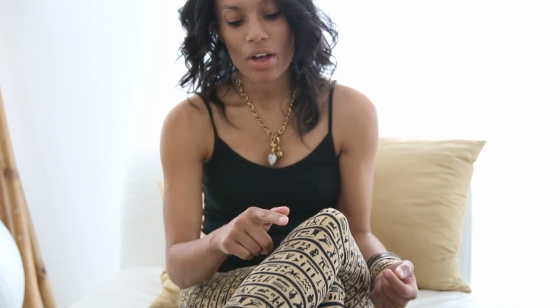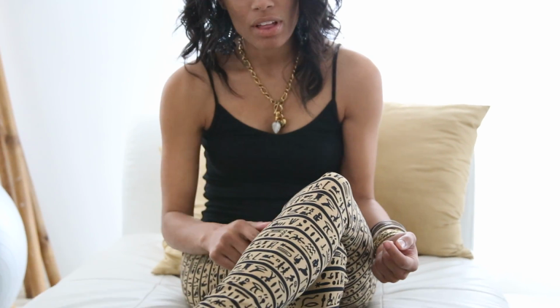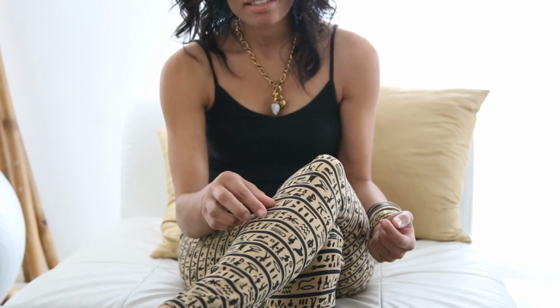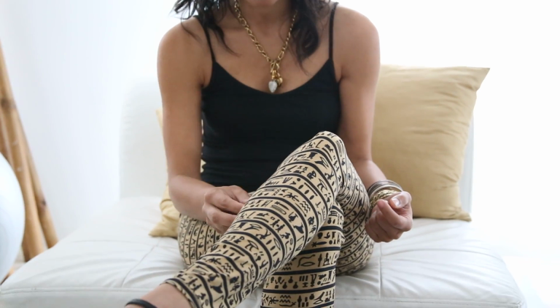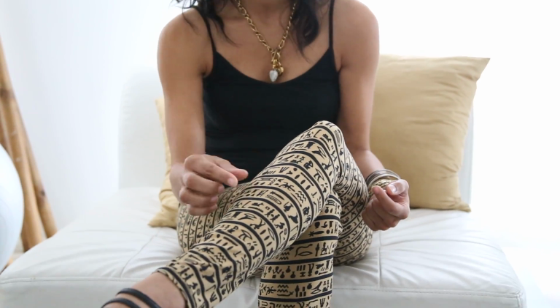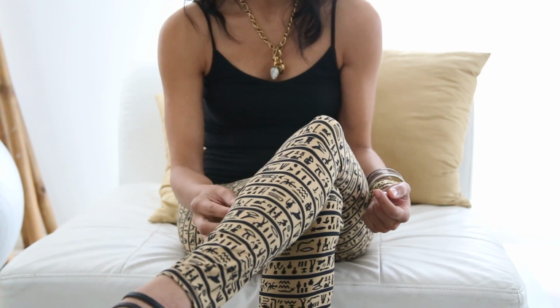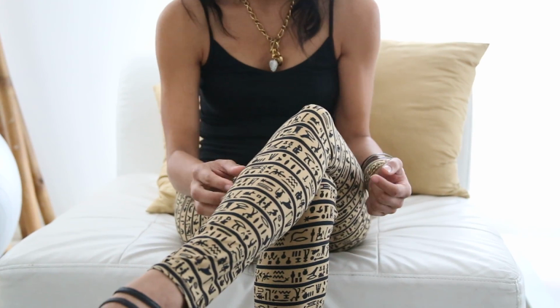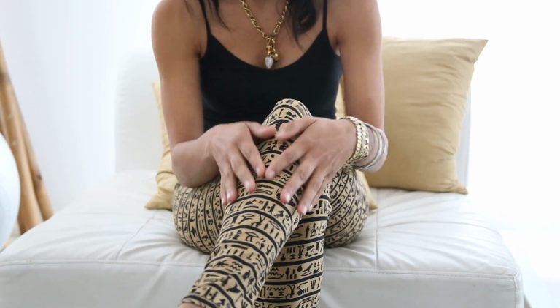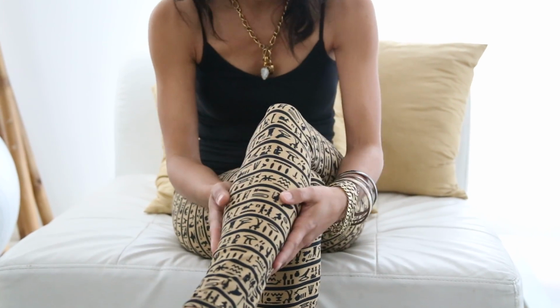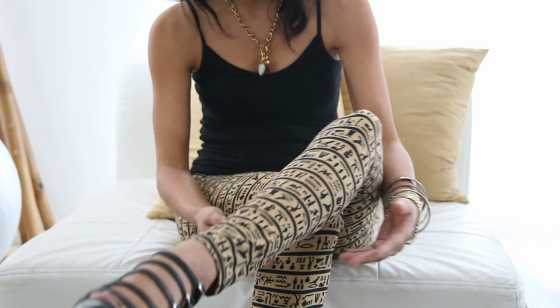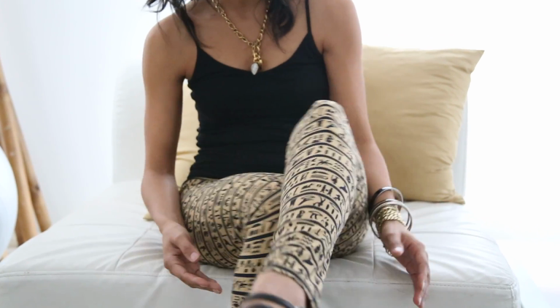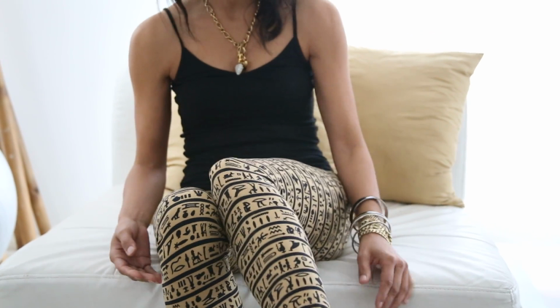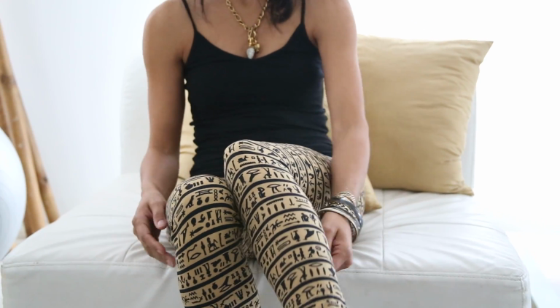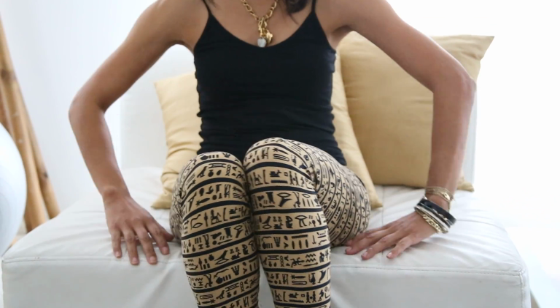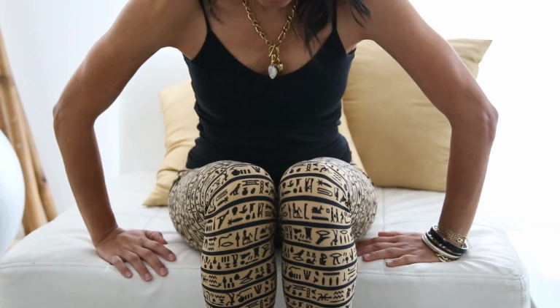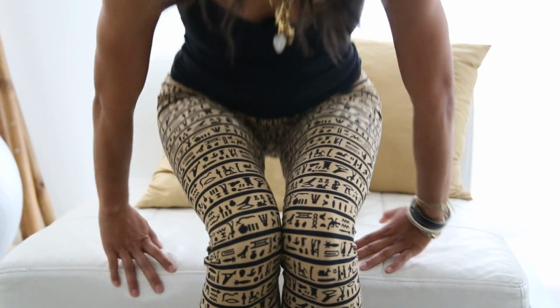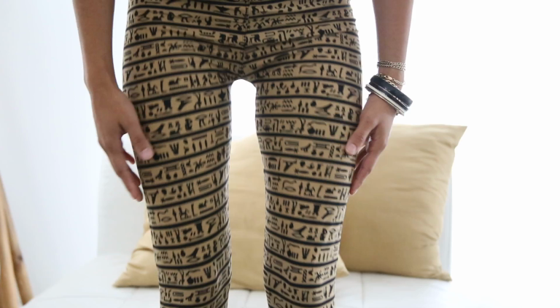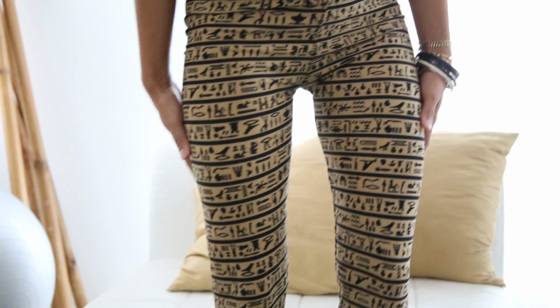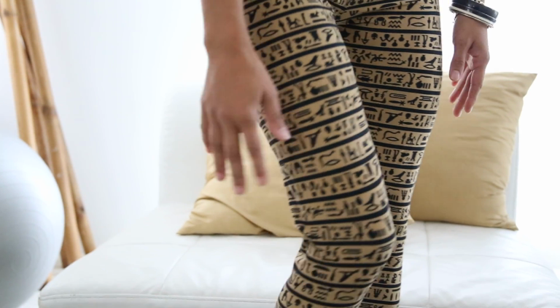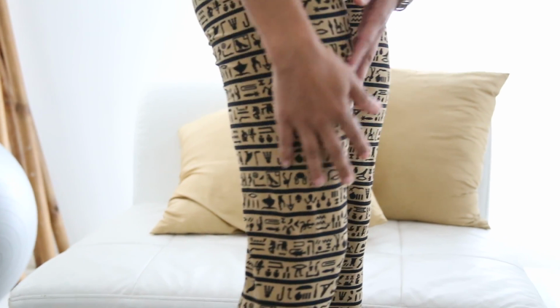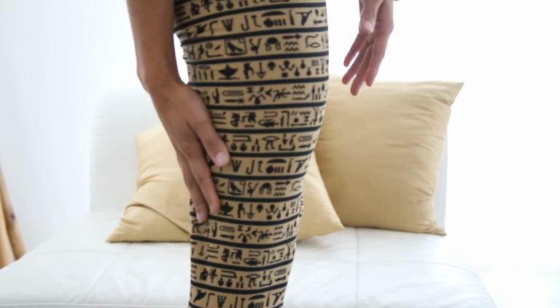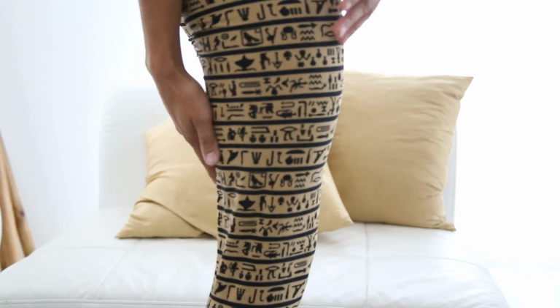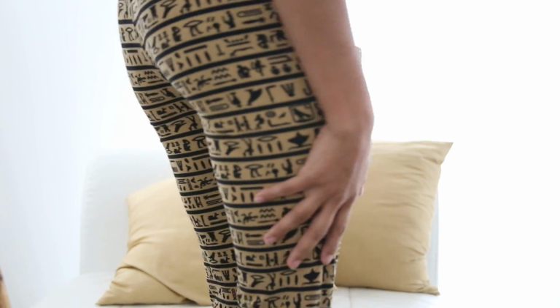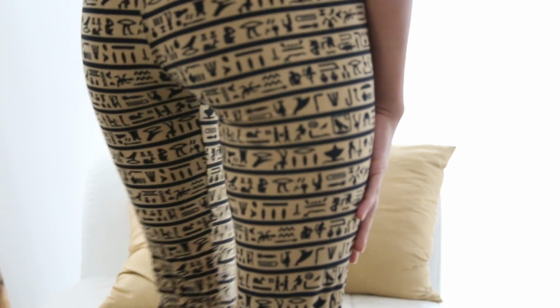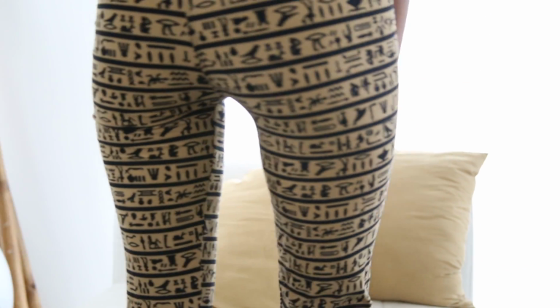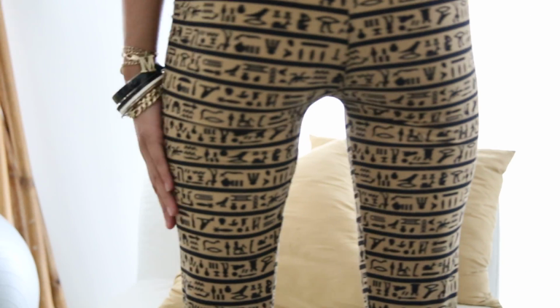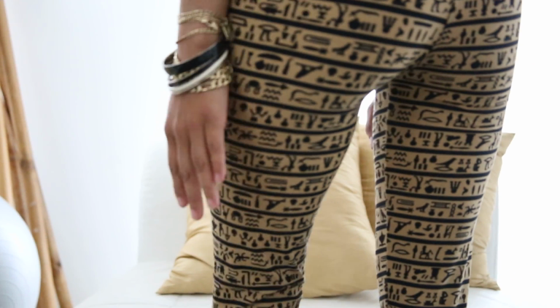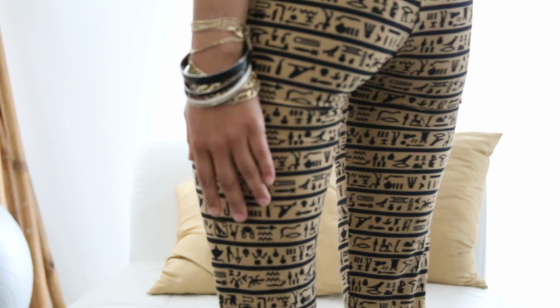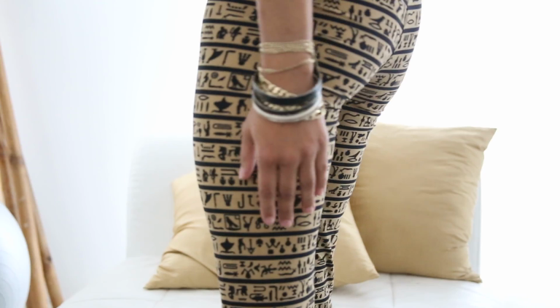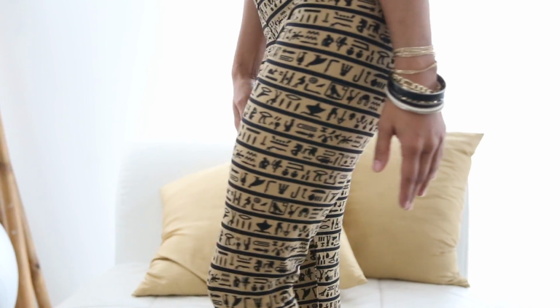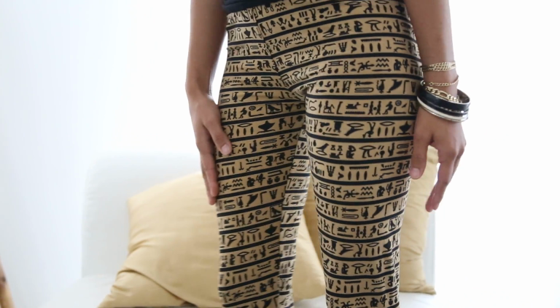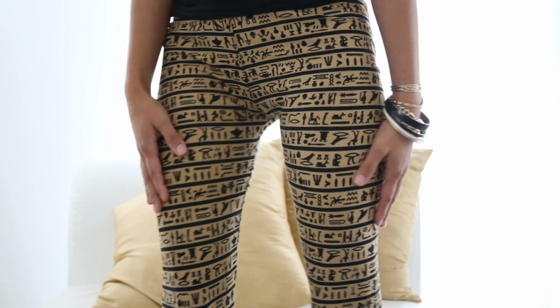The lines and the hieroglyphics go all the way around in a continuous pattern, so I want to actually stand up to show you that it goes all the way around the entire leggings.